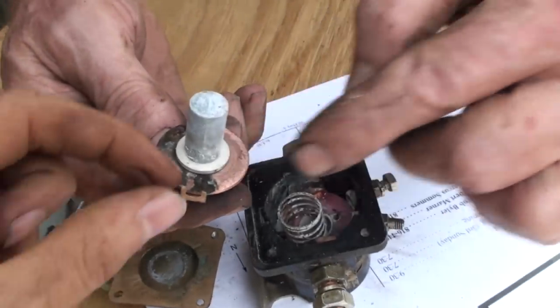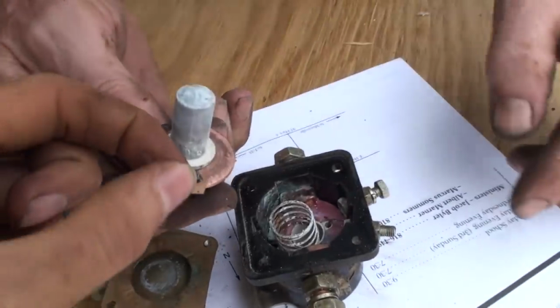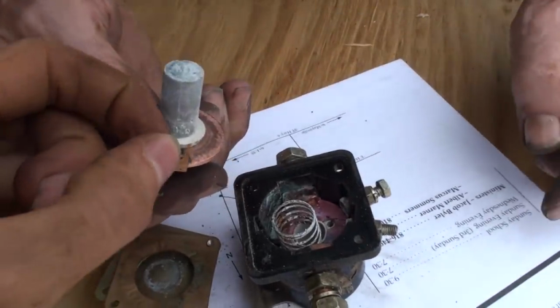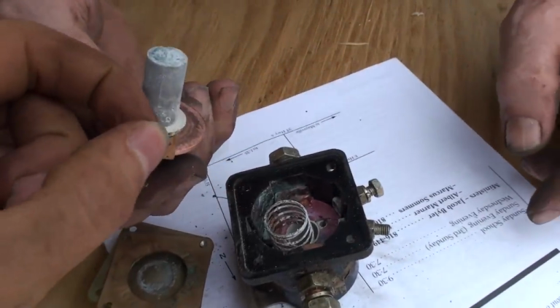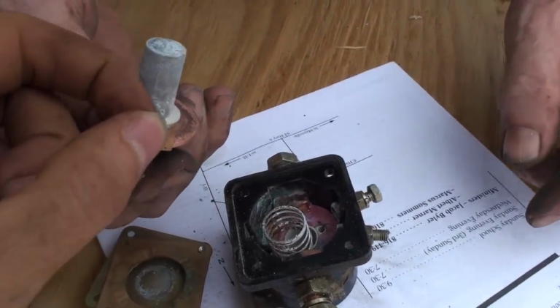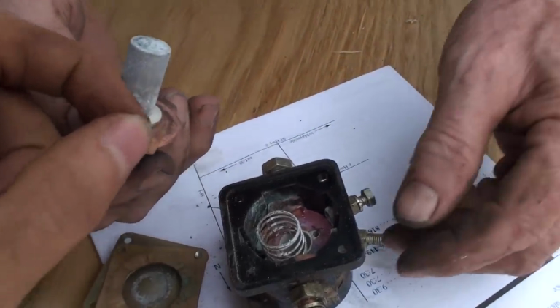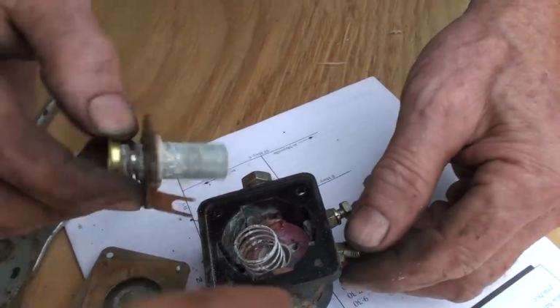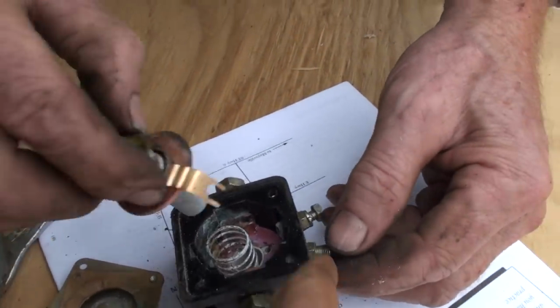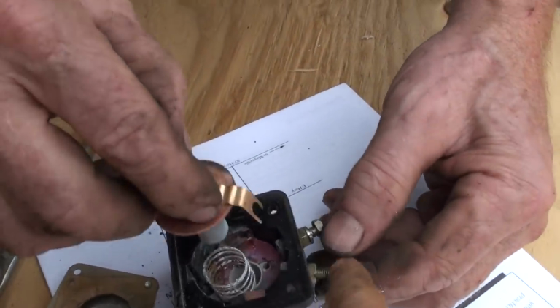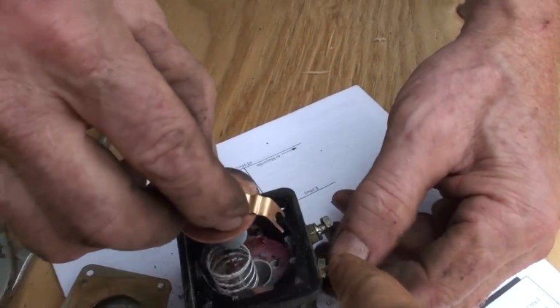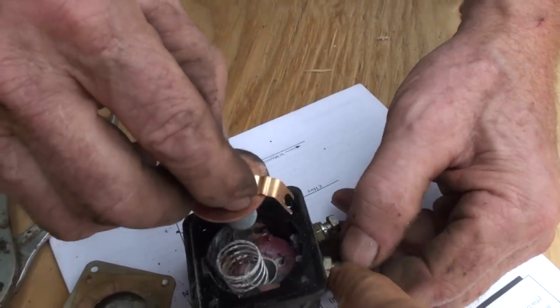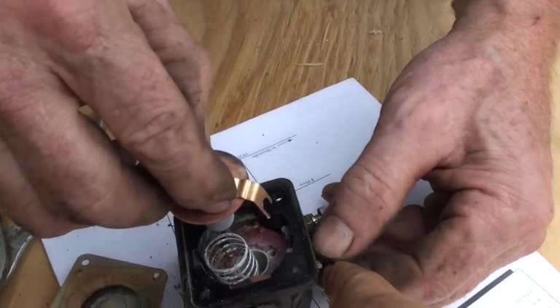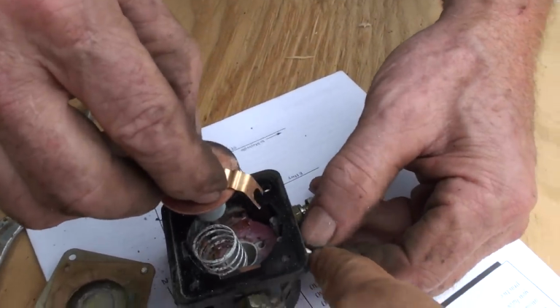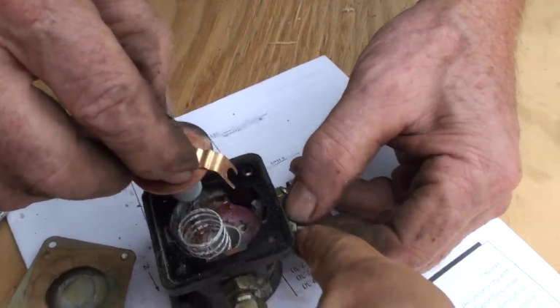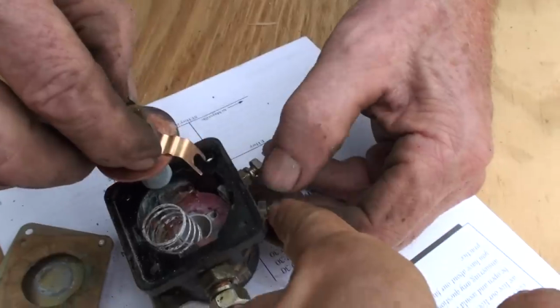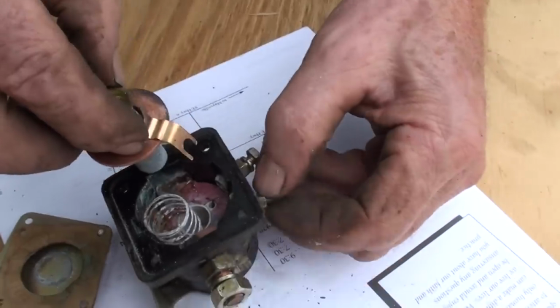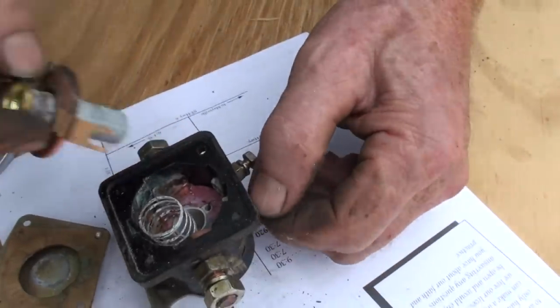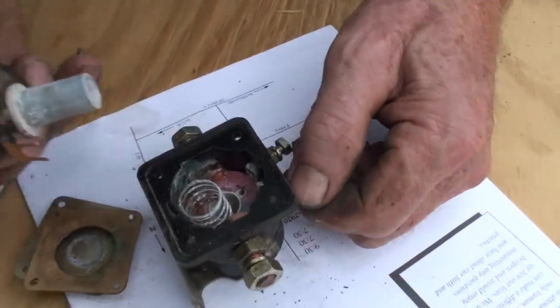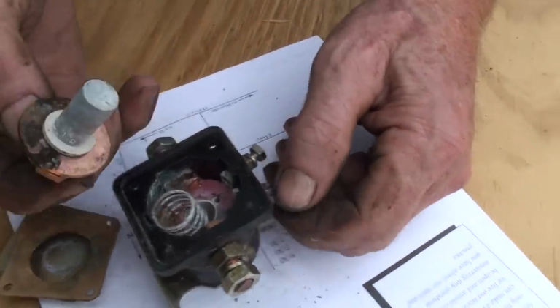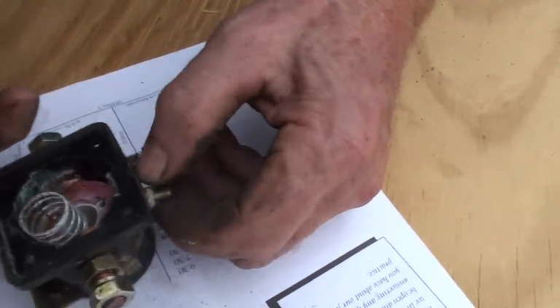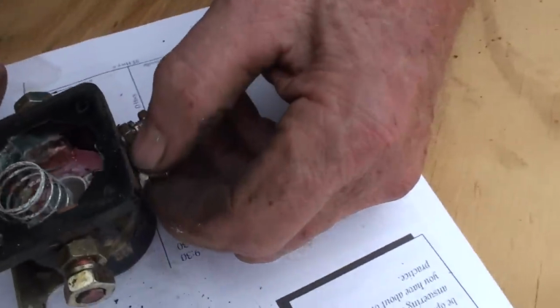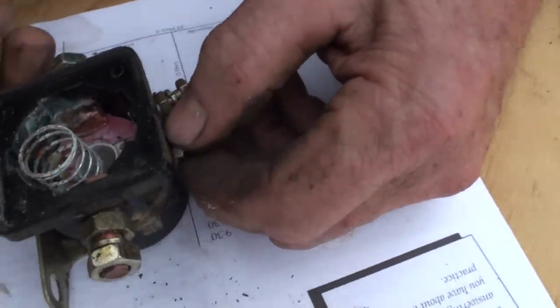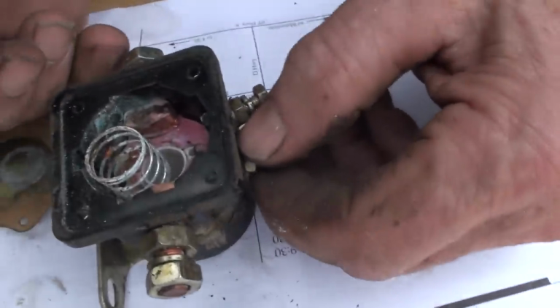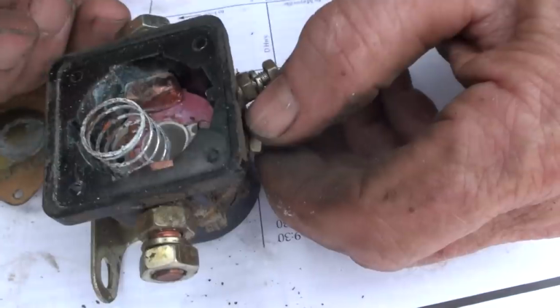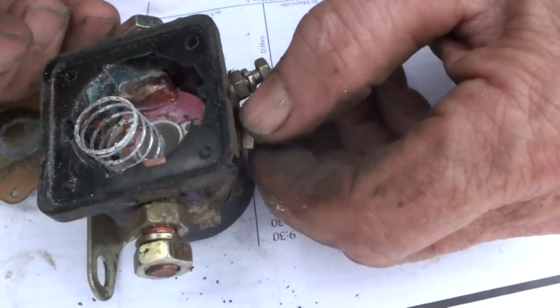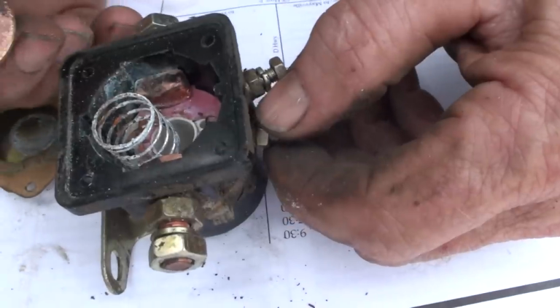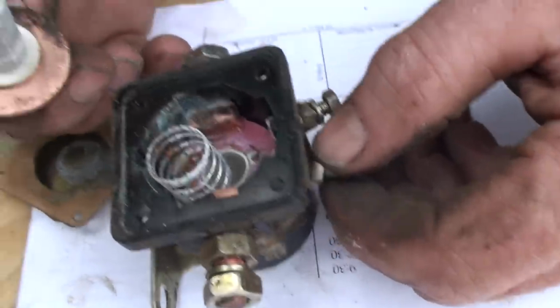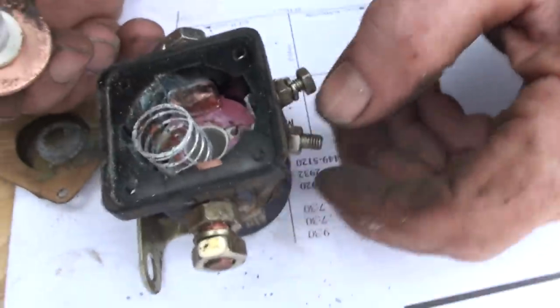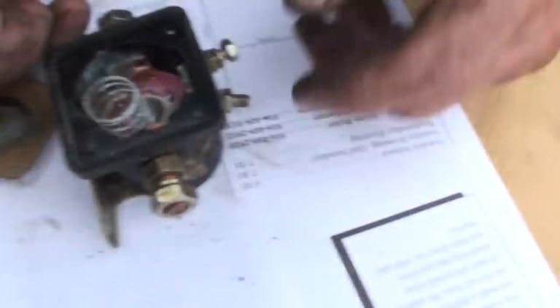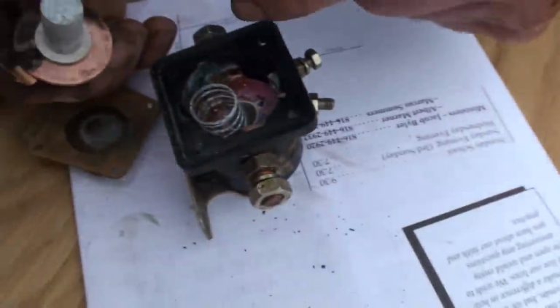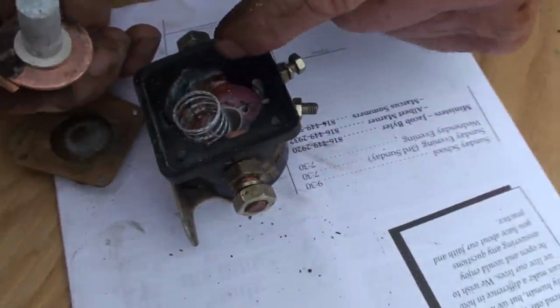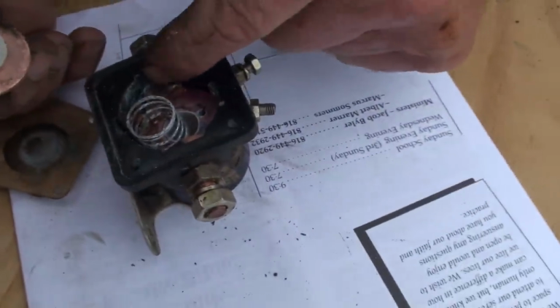This was pressed into here by the tension on there. And once we loosened that it was able to come out — this whole thing was able to come out.